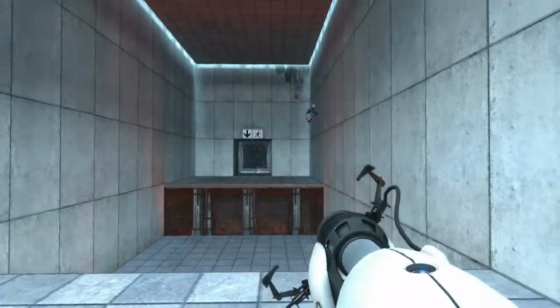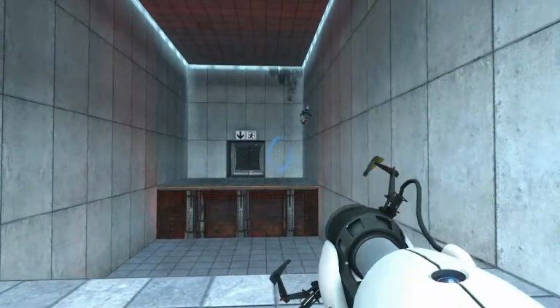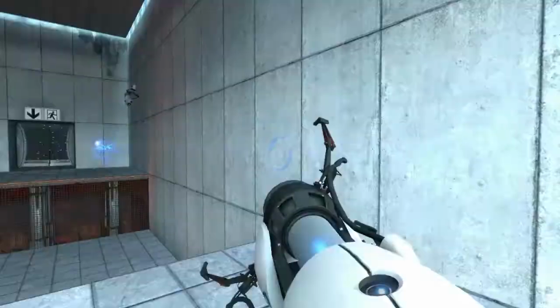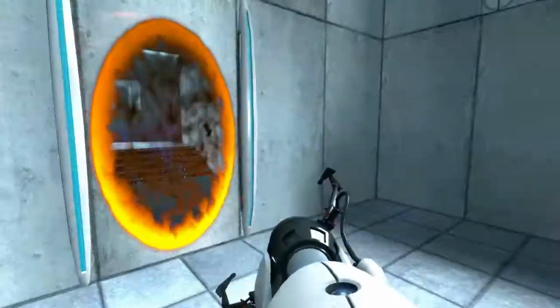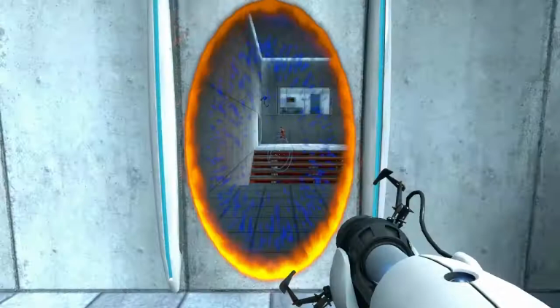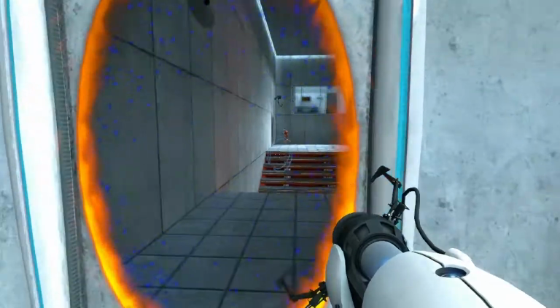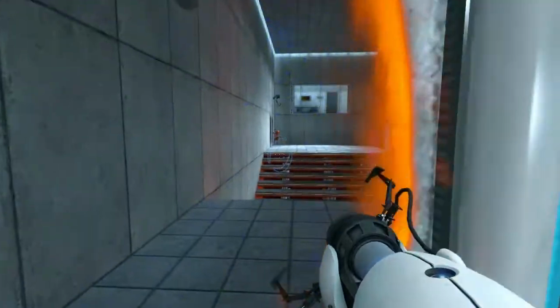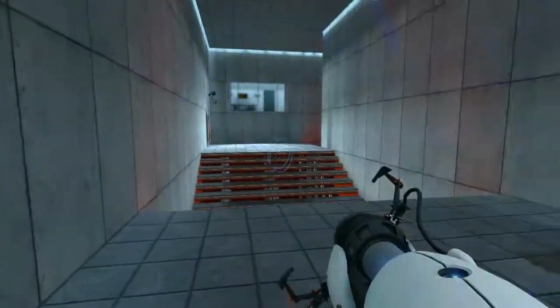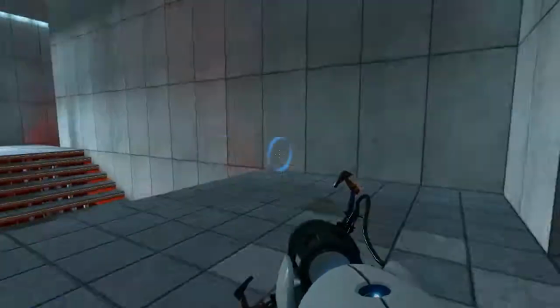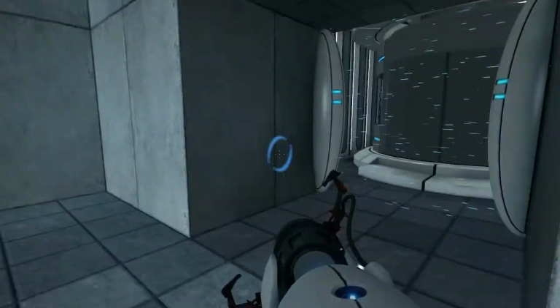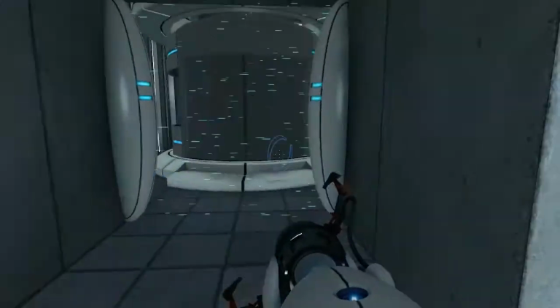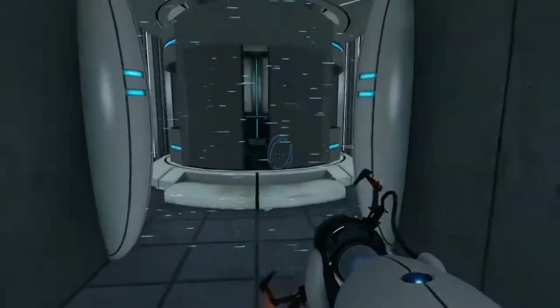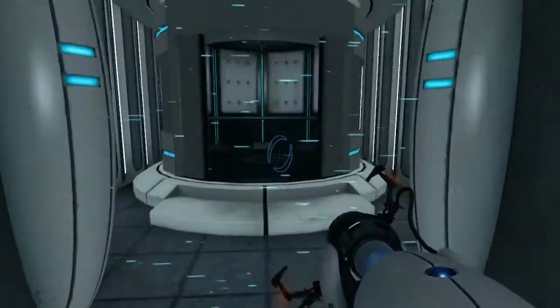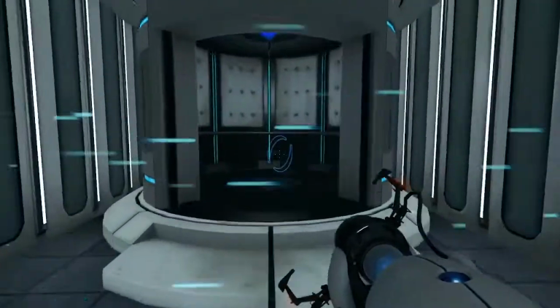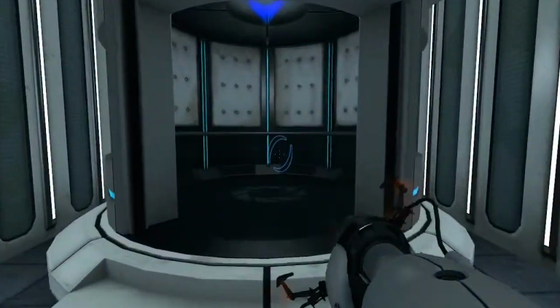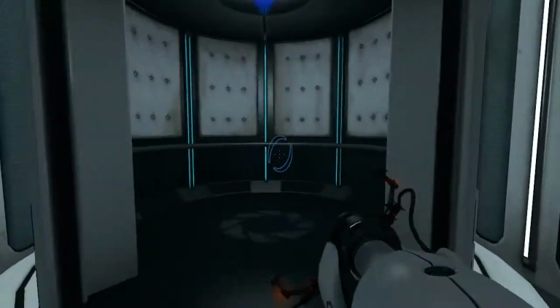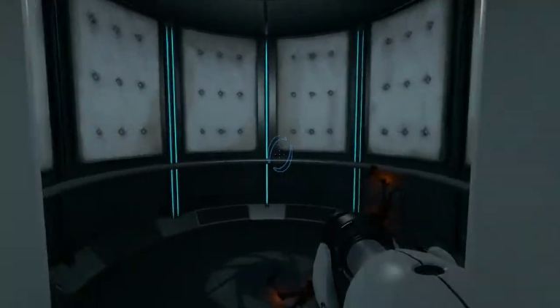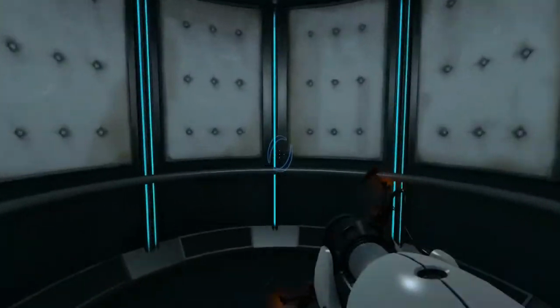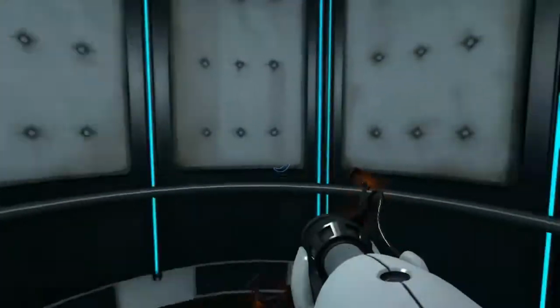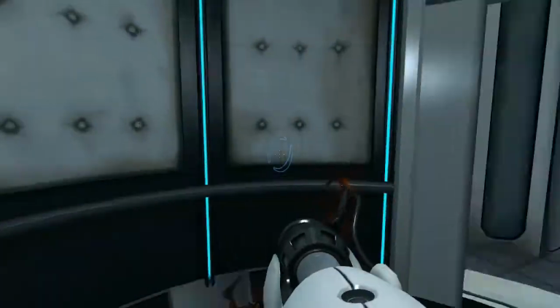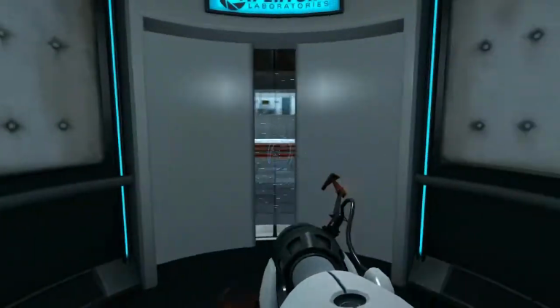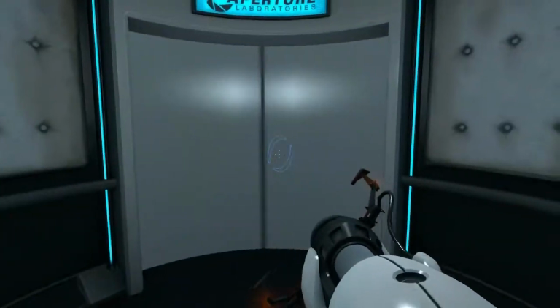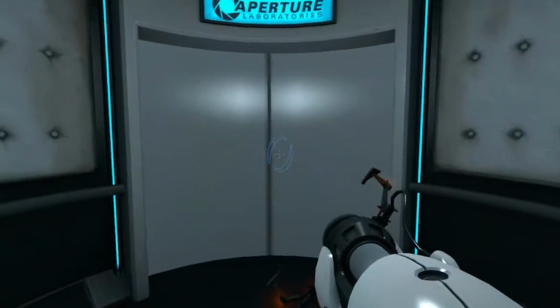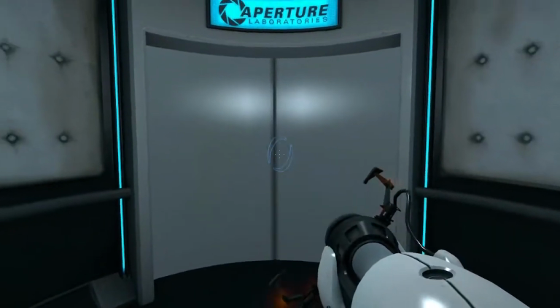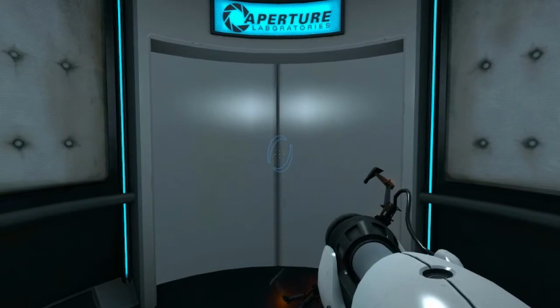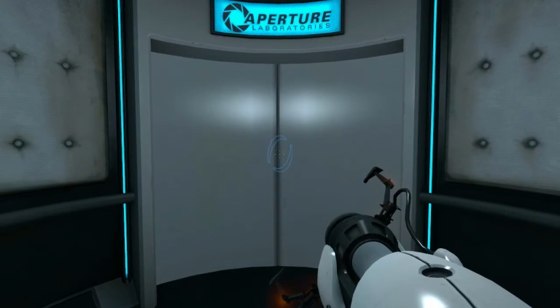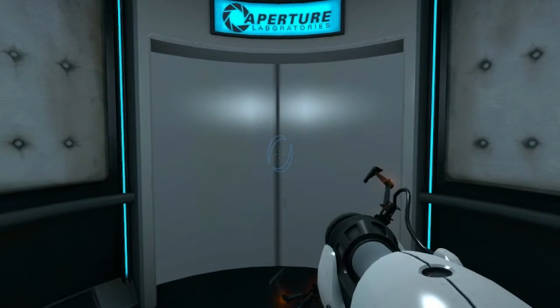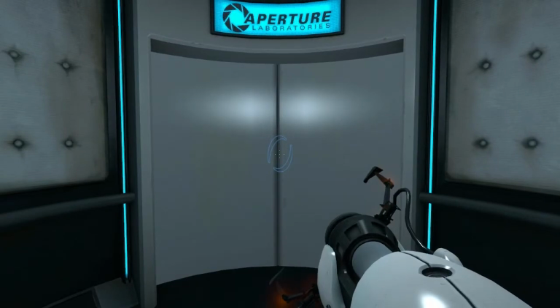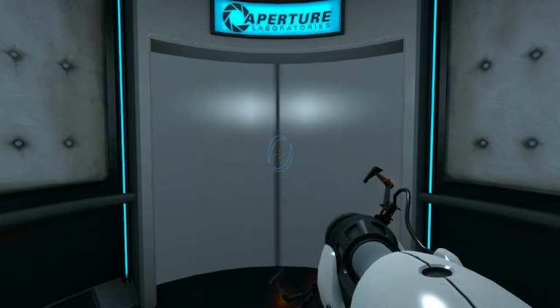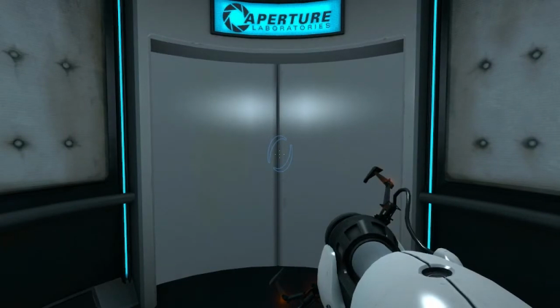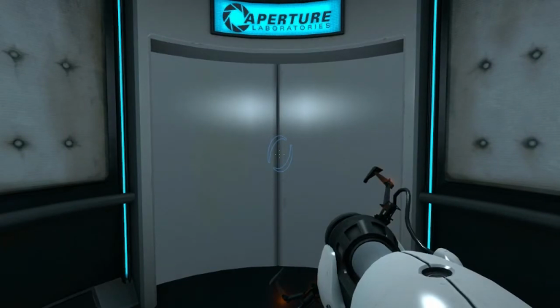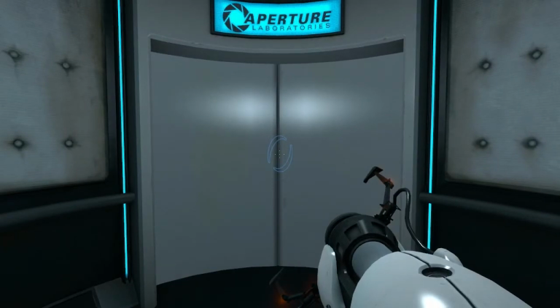Please proceed to the chamber lock. Well done. Remember, the Aperture Science Bring Your Daughter to Work Day is the perfect time to have her tested.